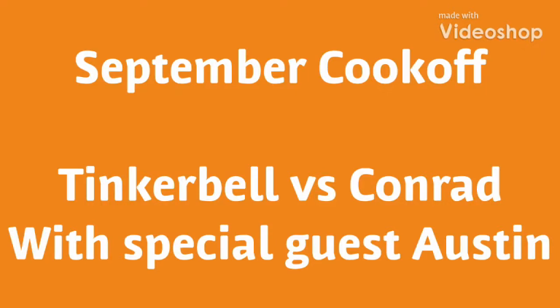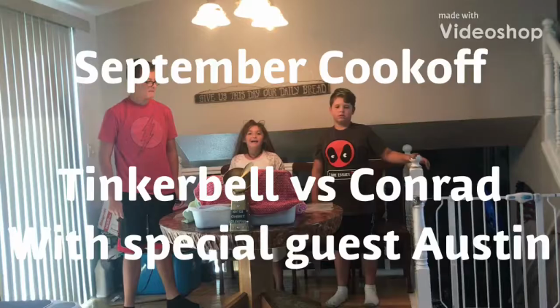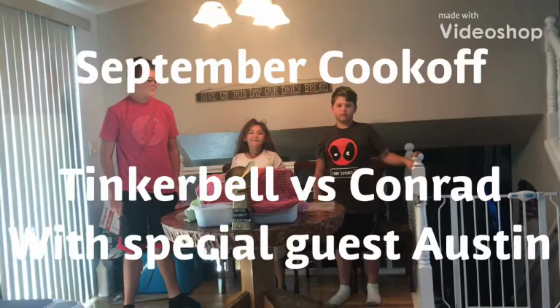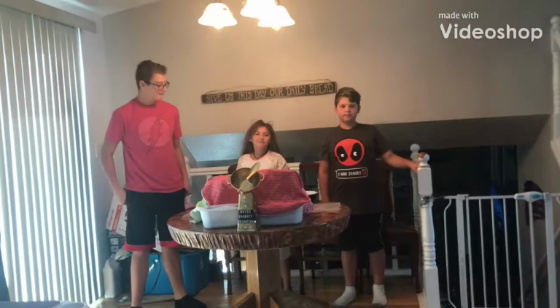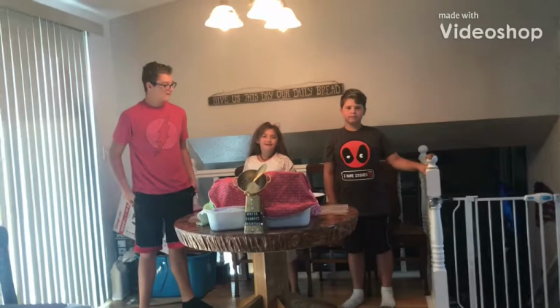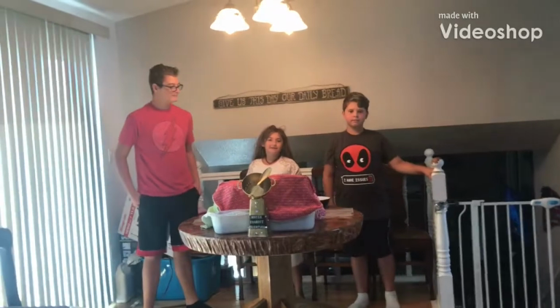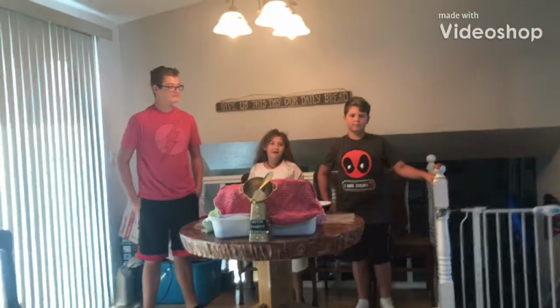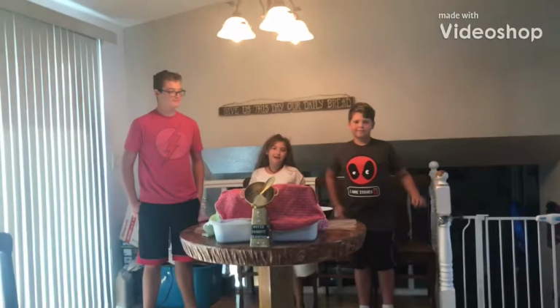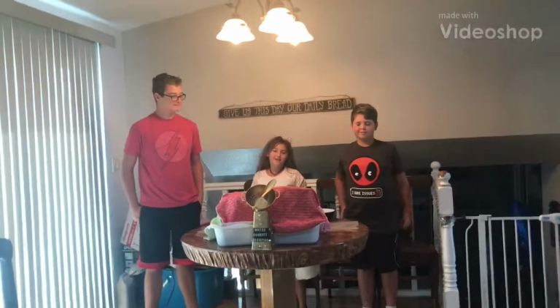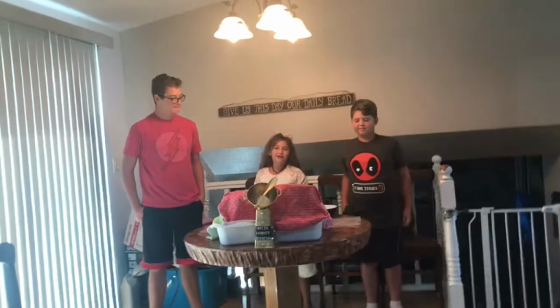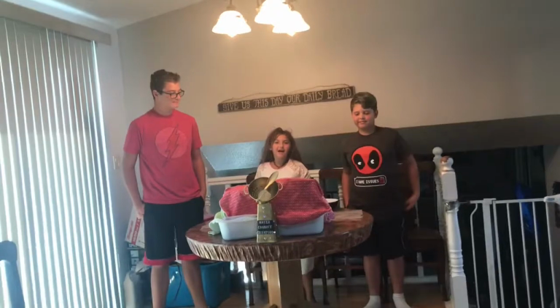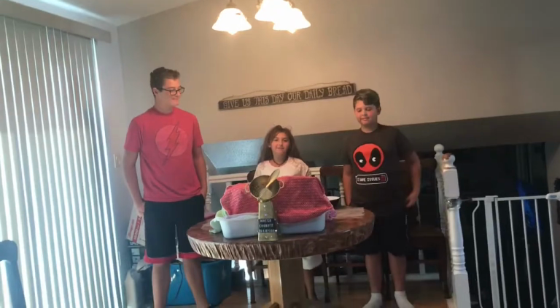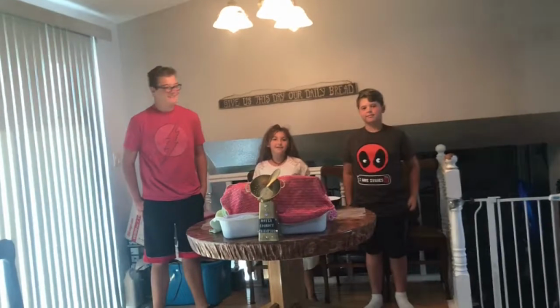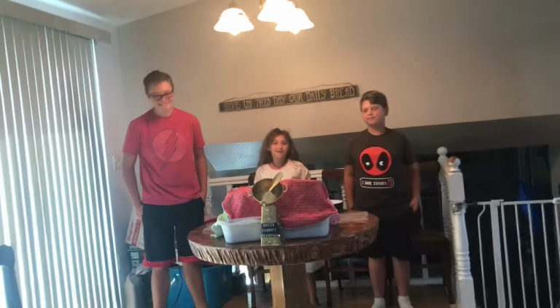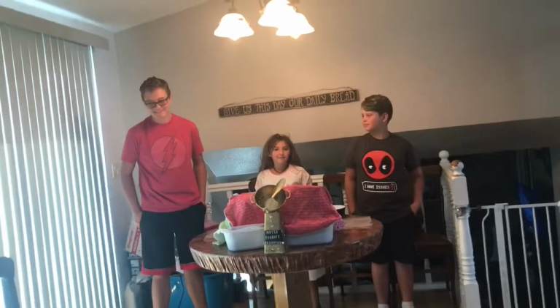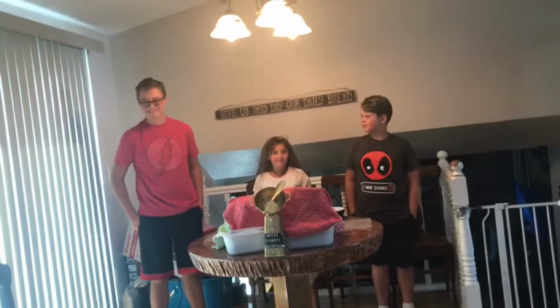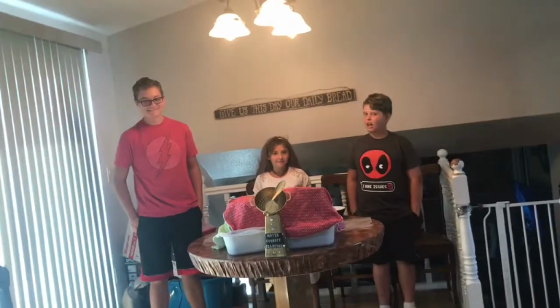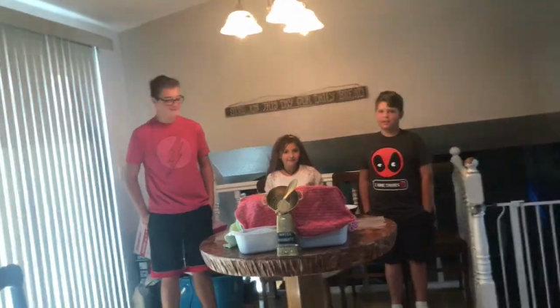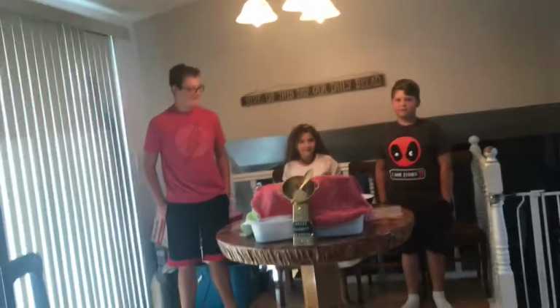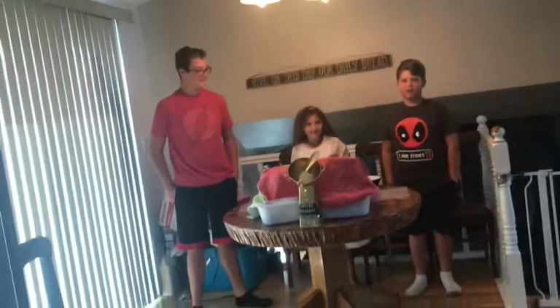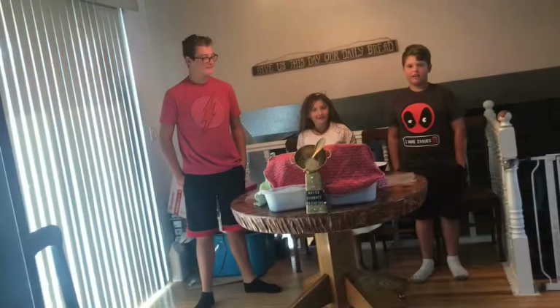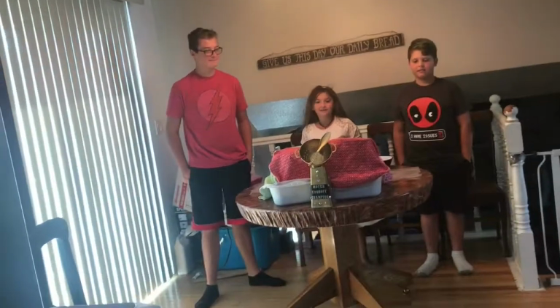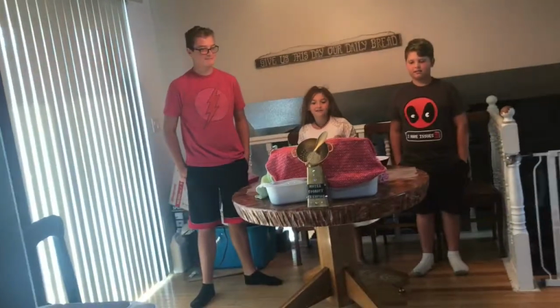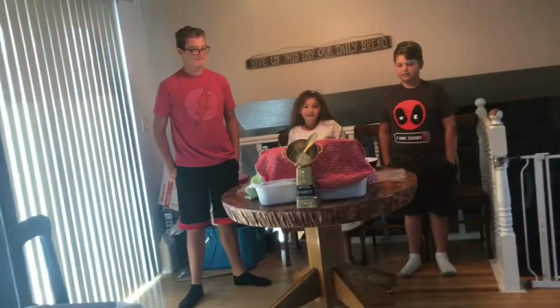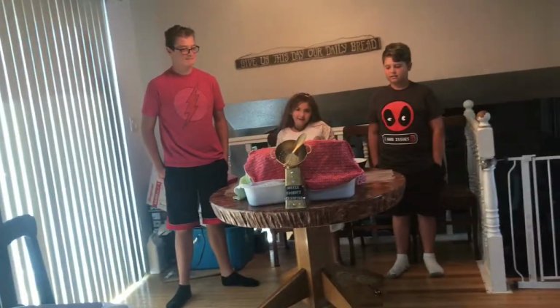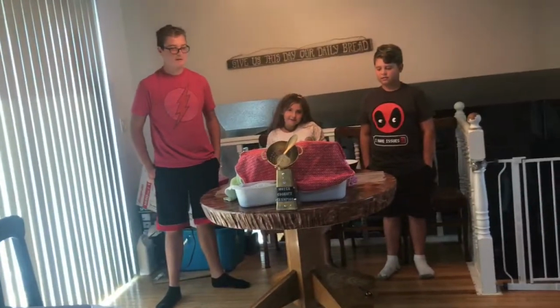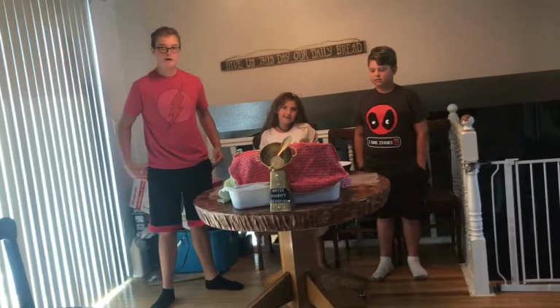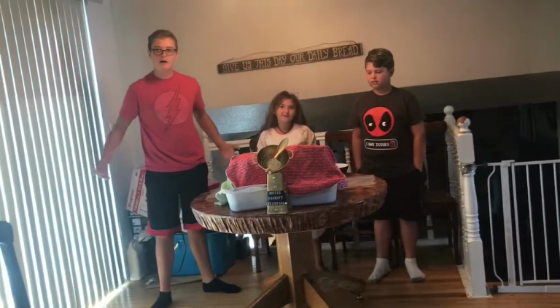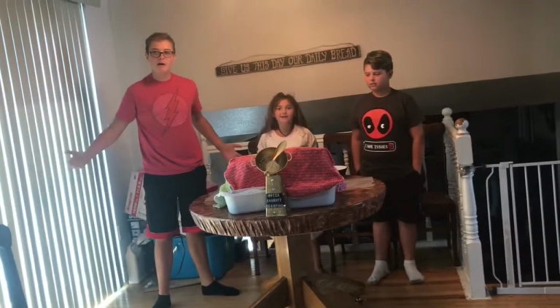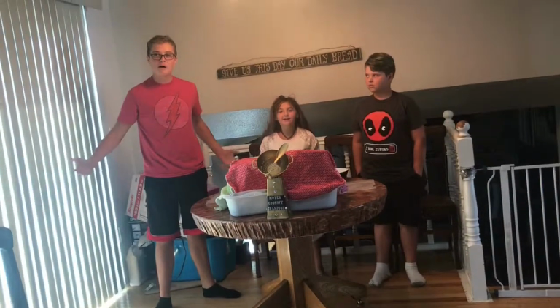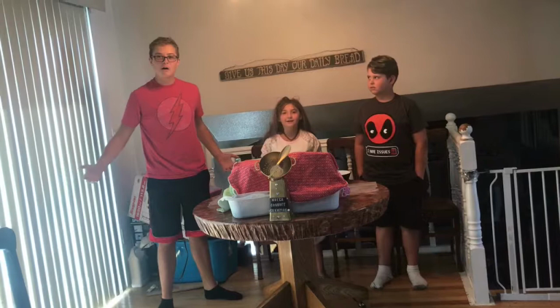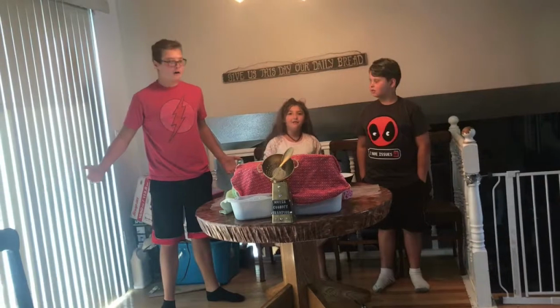Hey guys, welcome back to another video. I'm Tinkerbell, and I'm Conor. And today we're going to be doing another cookout.